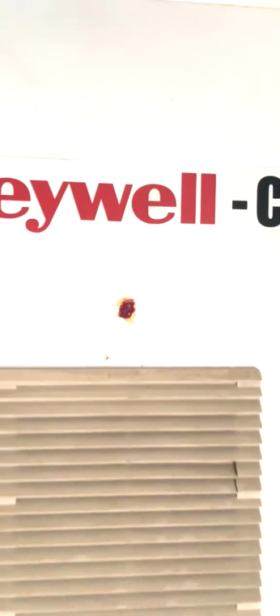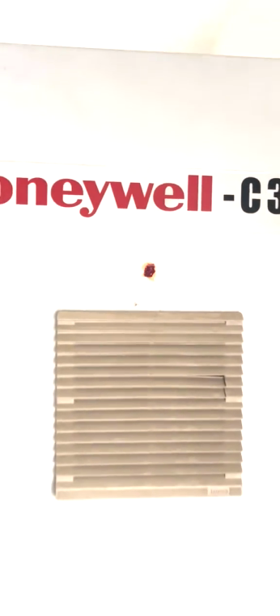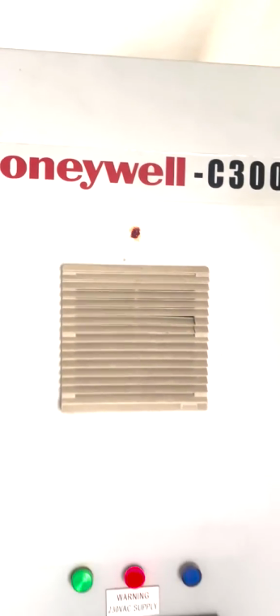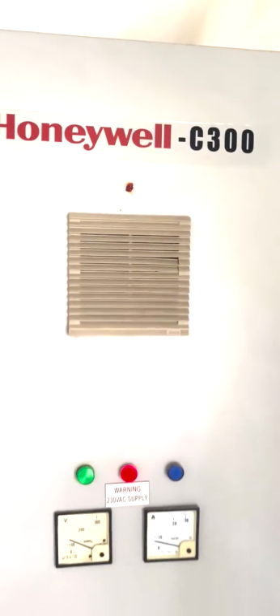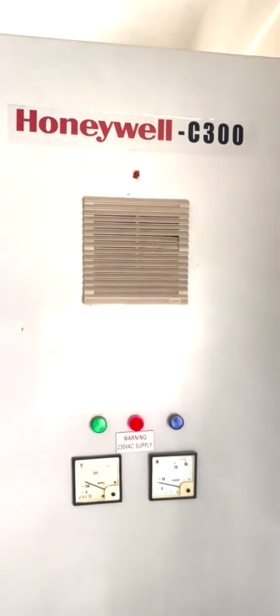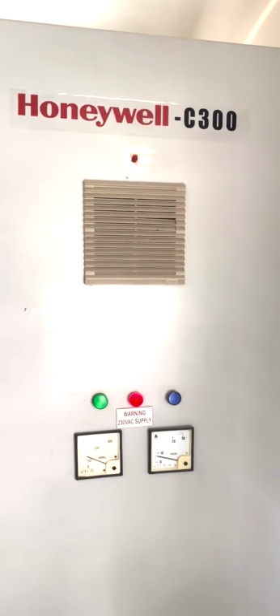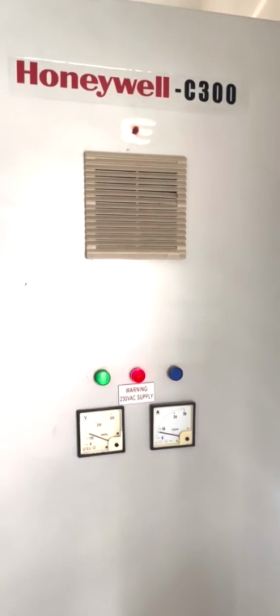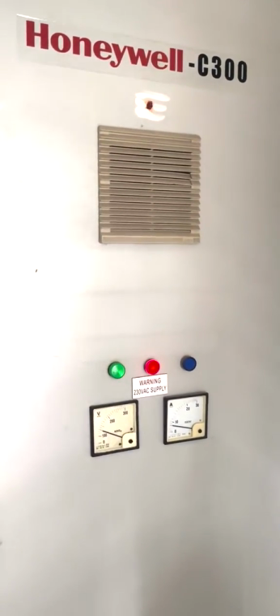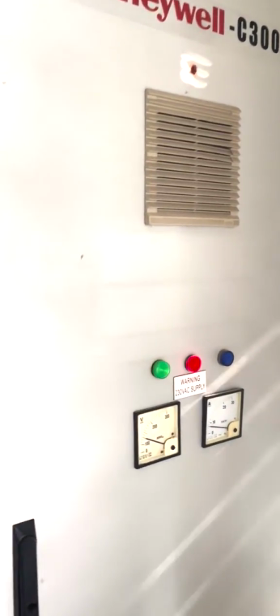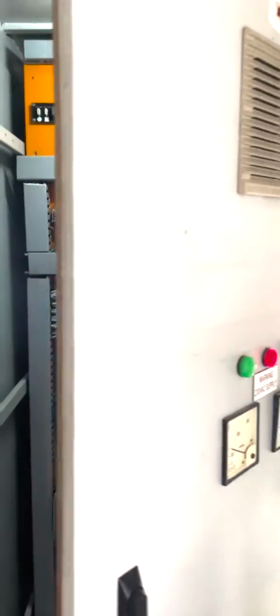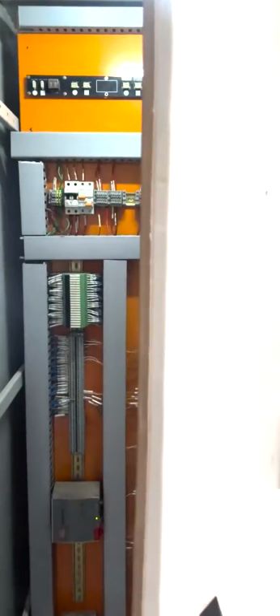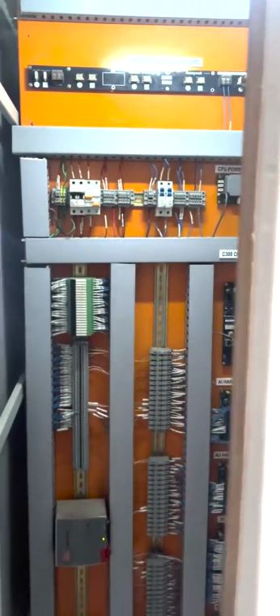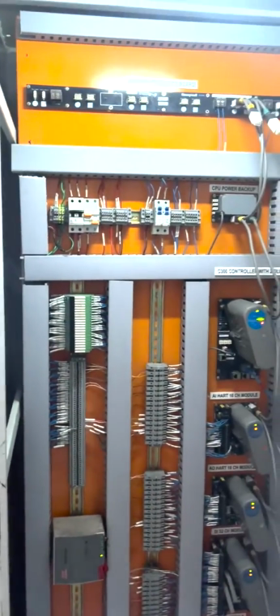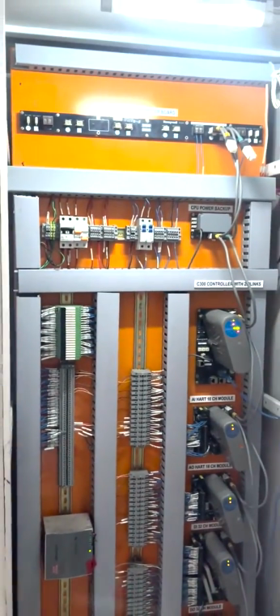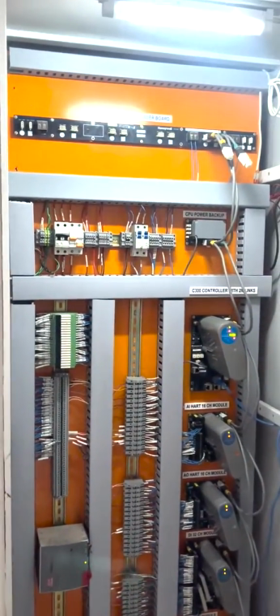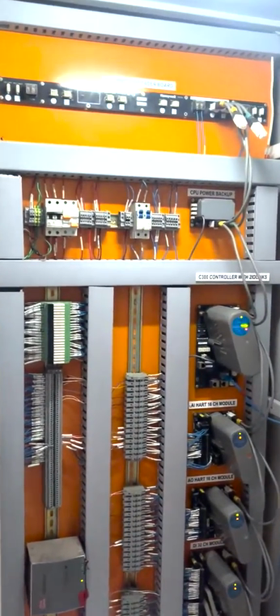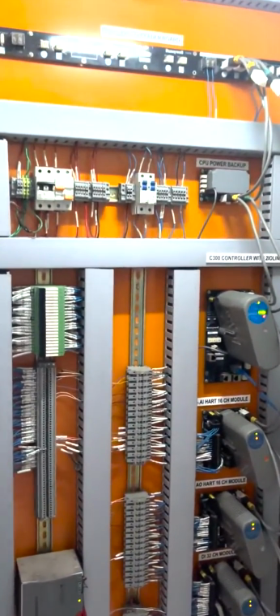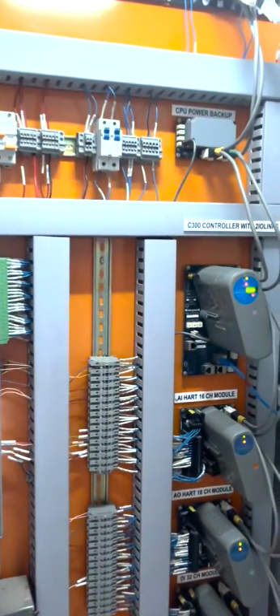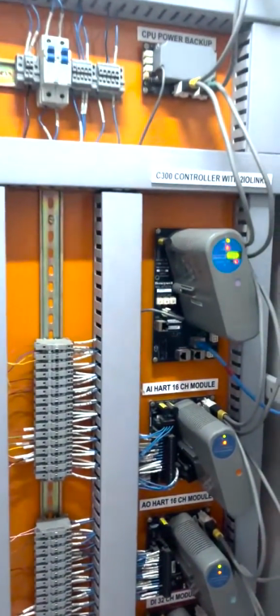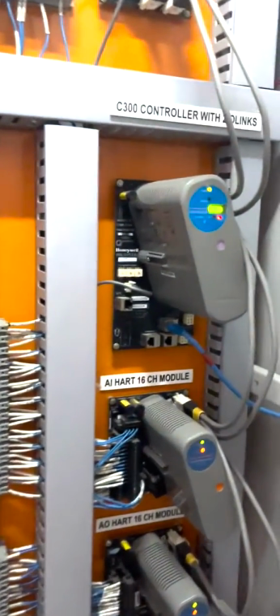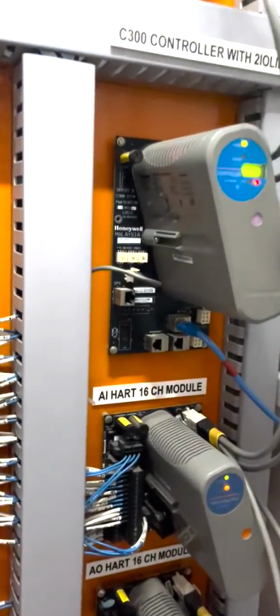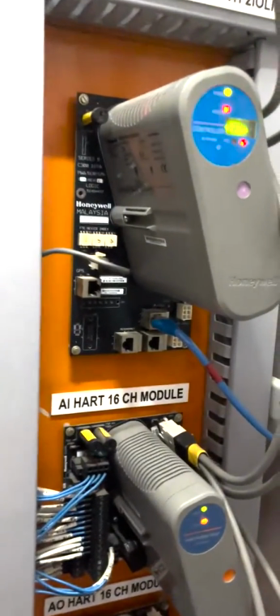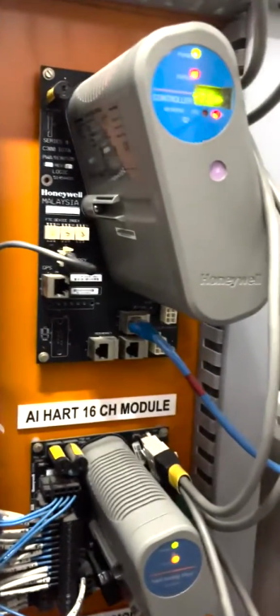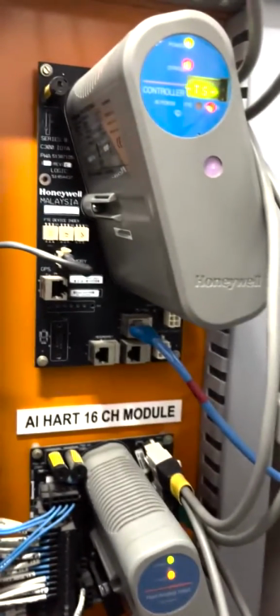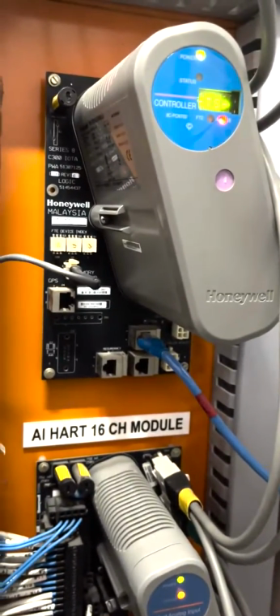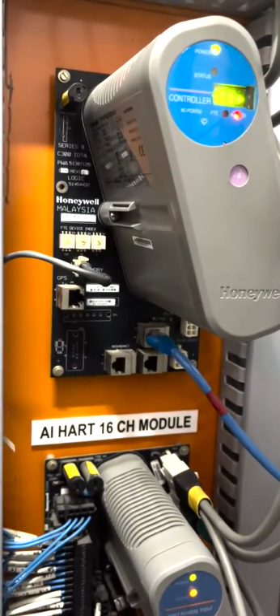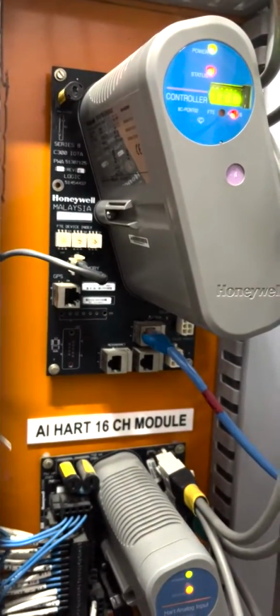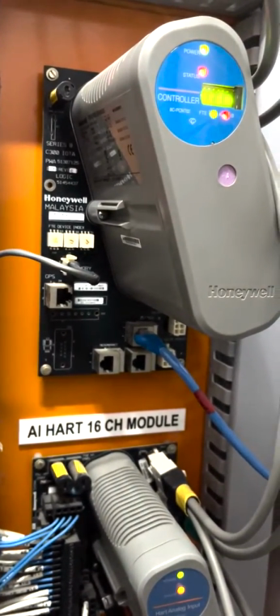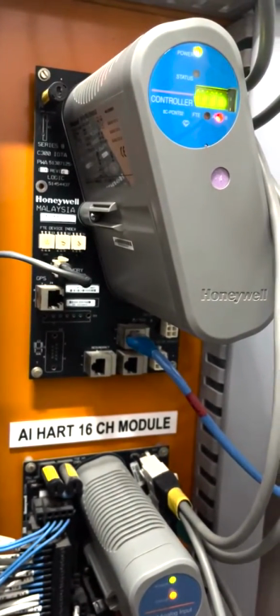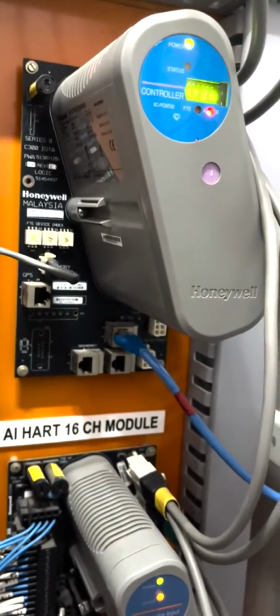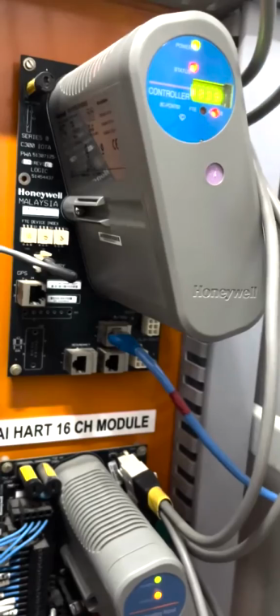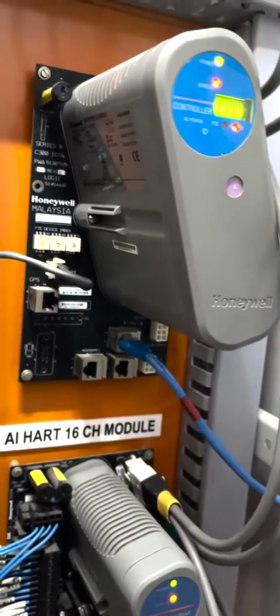This is your Honeywell DCS control panel. And as you can see, this is your Honeywell controller. The model of this controller is Honeywell EPKS C300 with two I/O links. And this is a stand-alone controller.